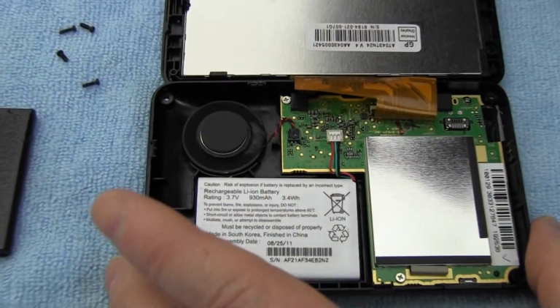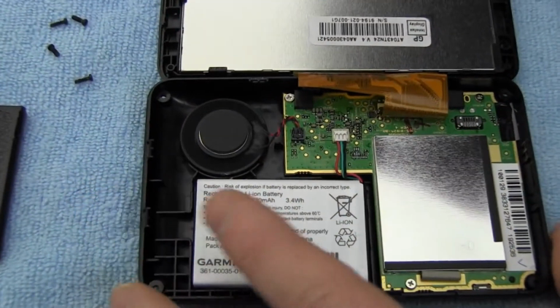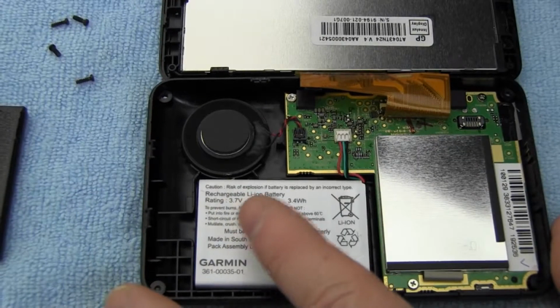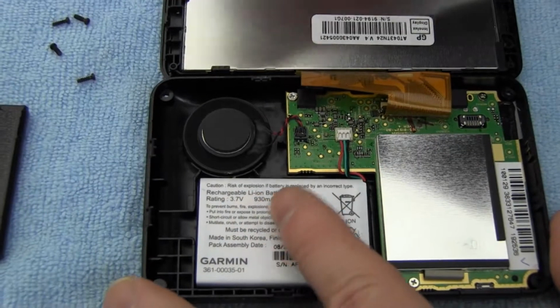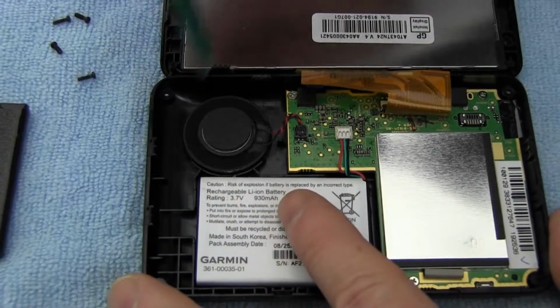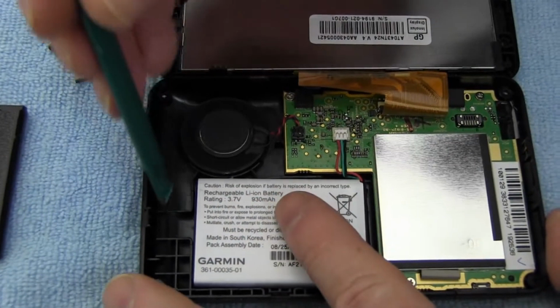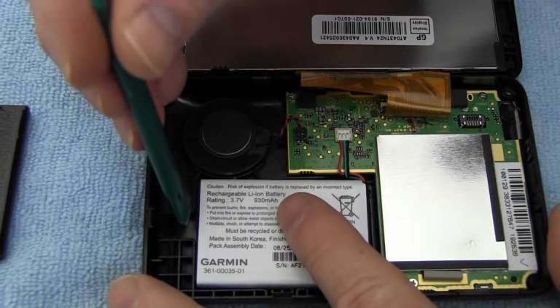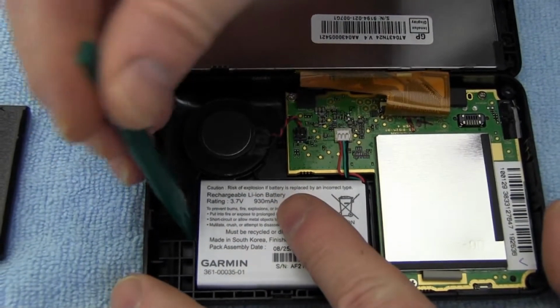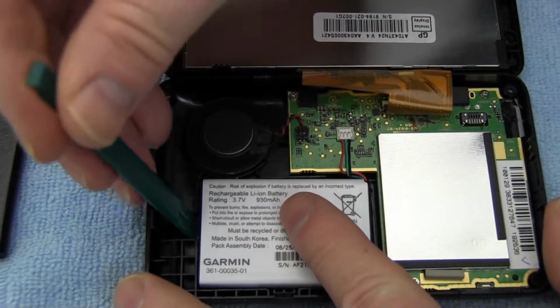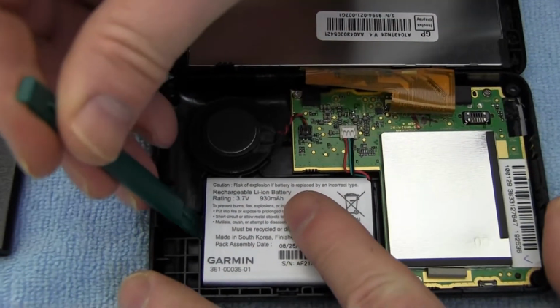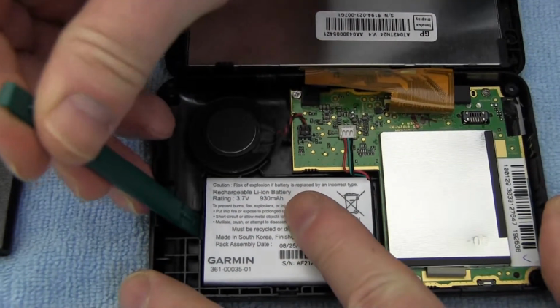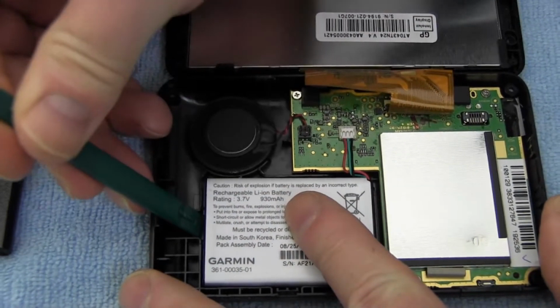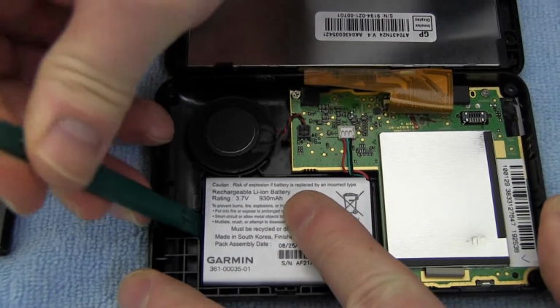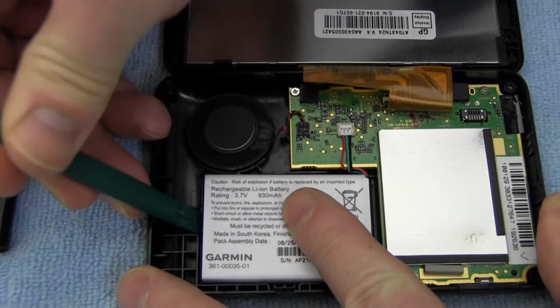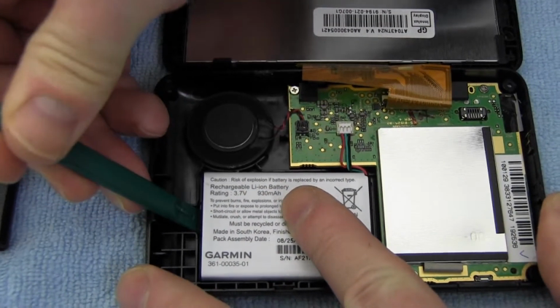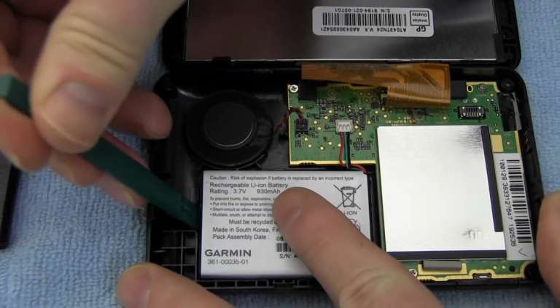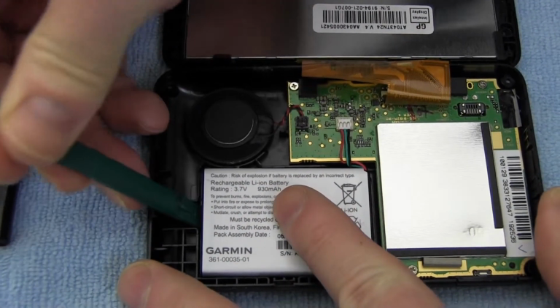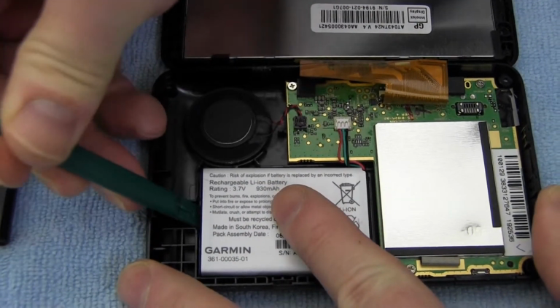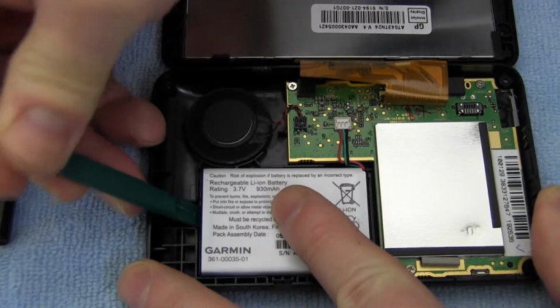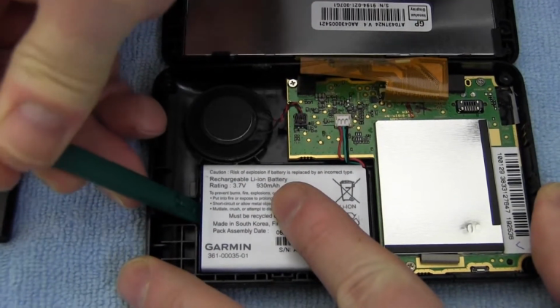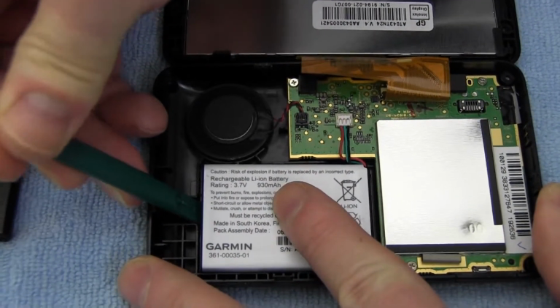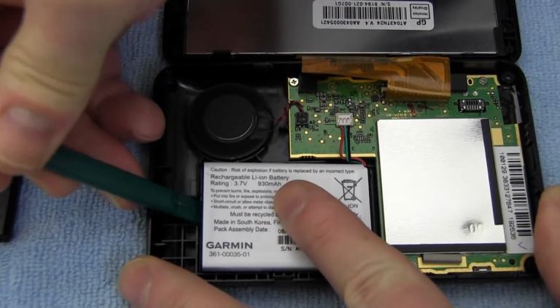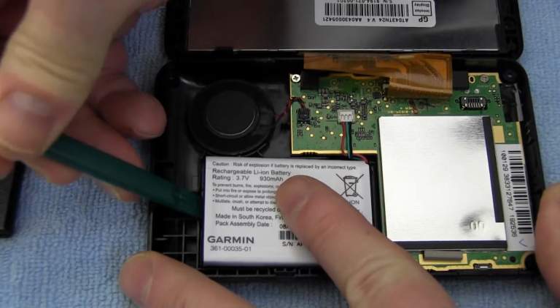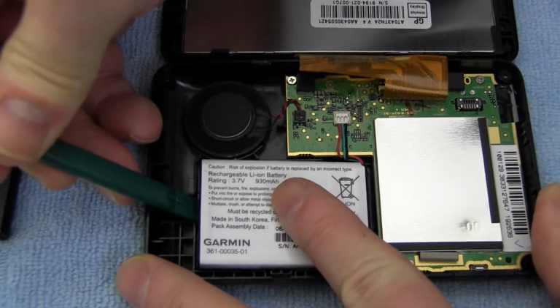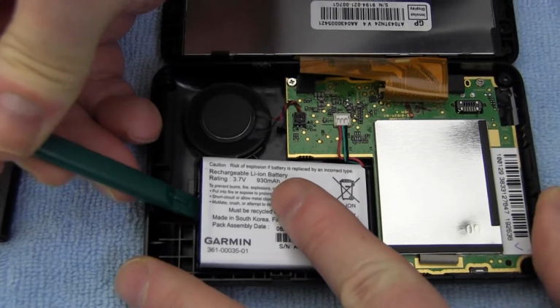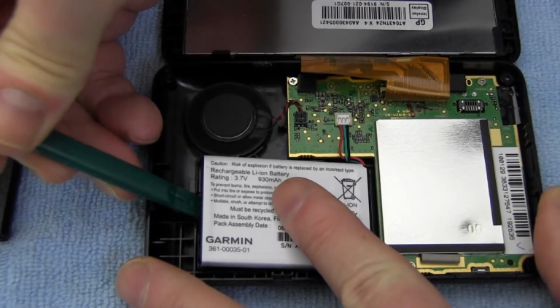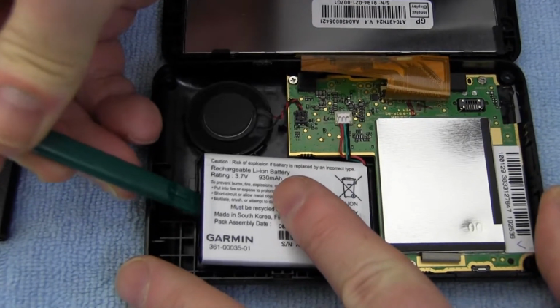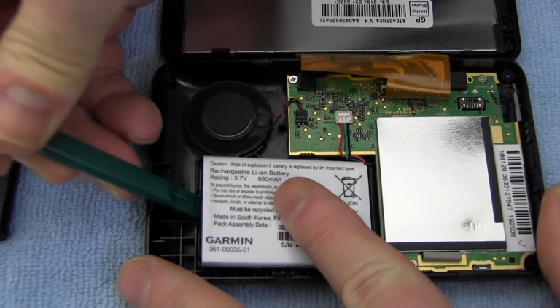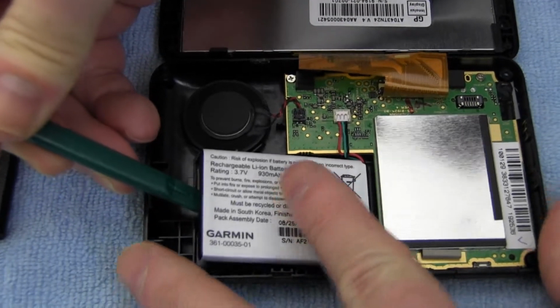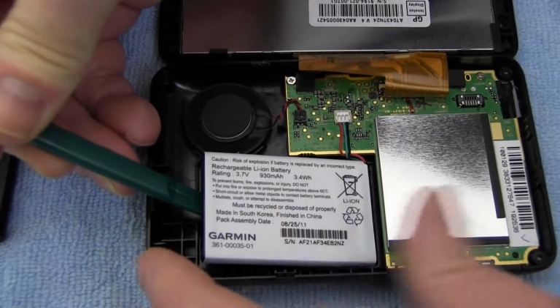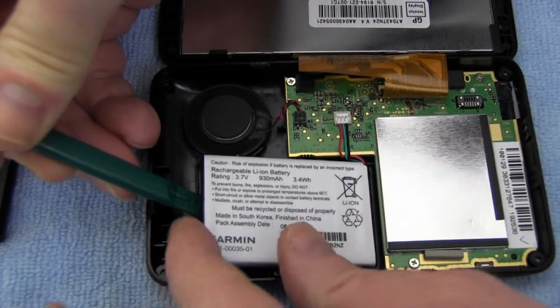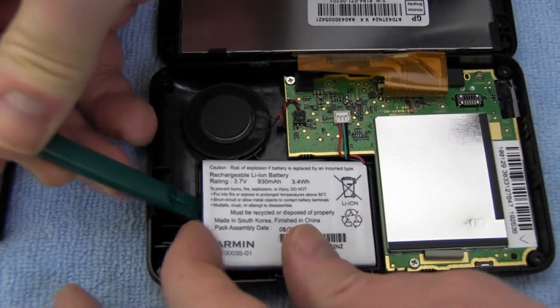Remove the original battery. If you find the adhesive bond too strong, you can use a hair dryer on the back of your Garmin's case to loosen the adhesive.